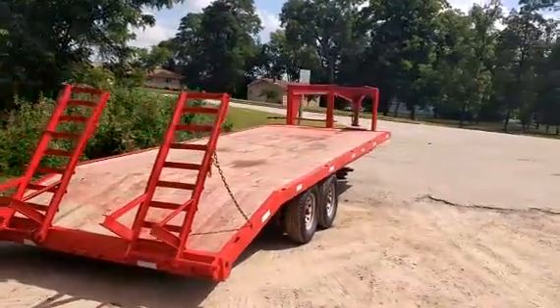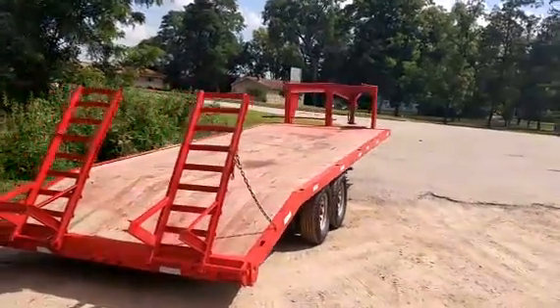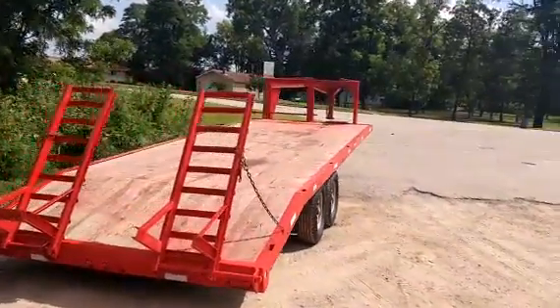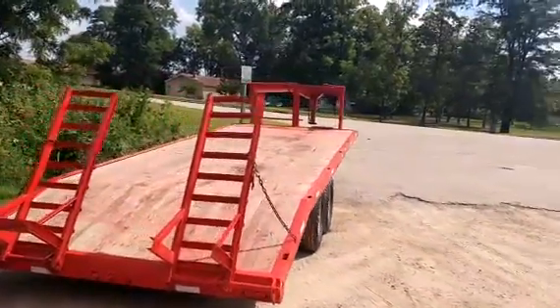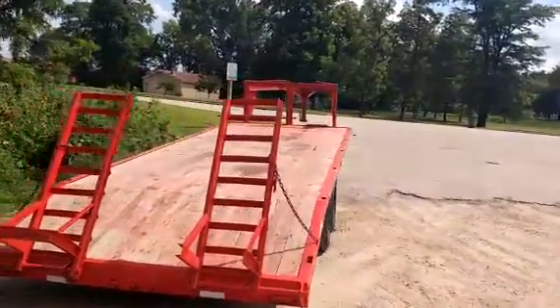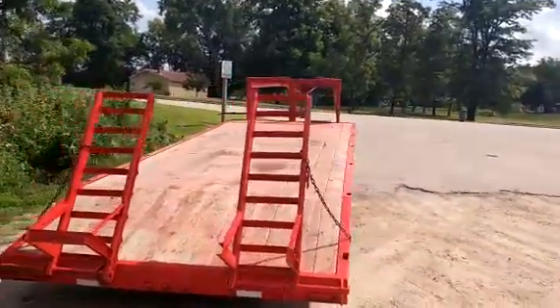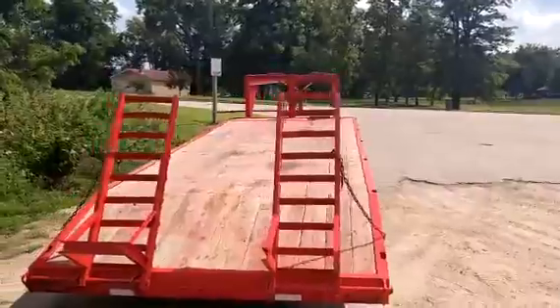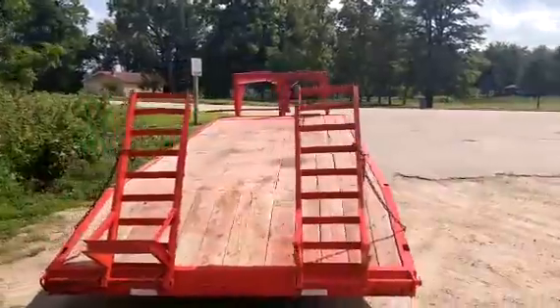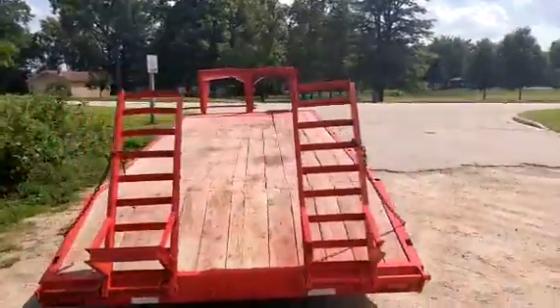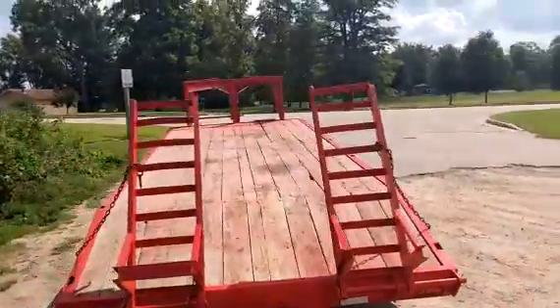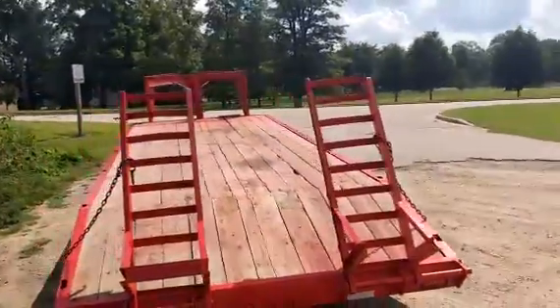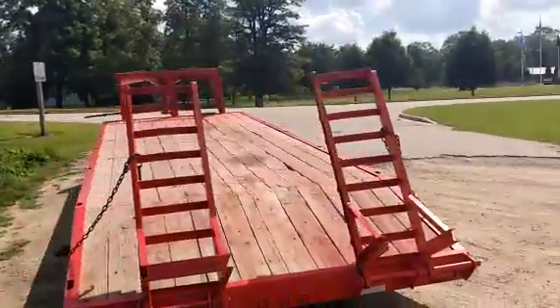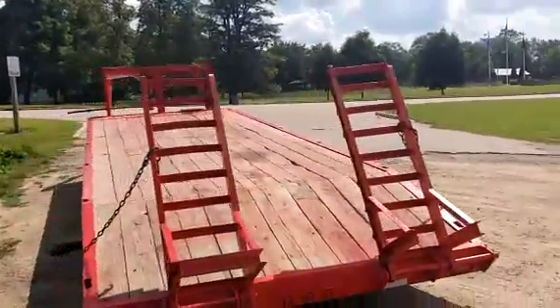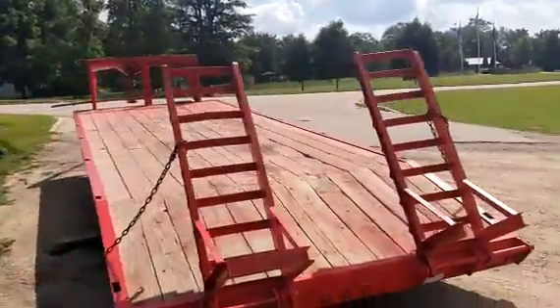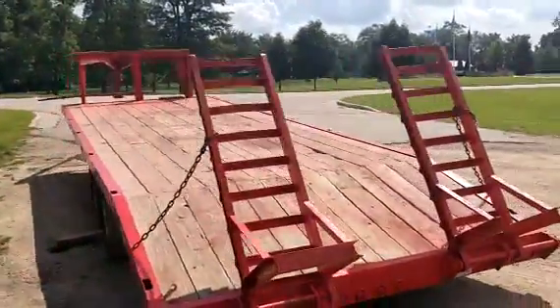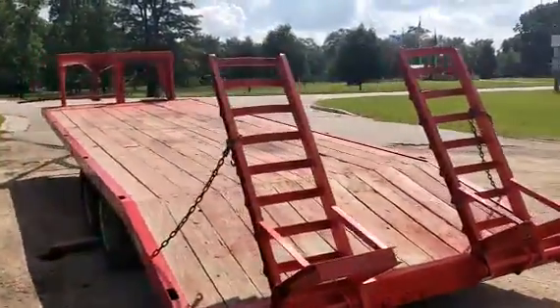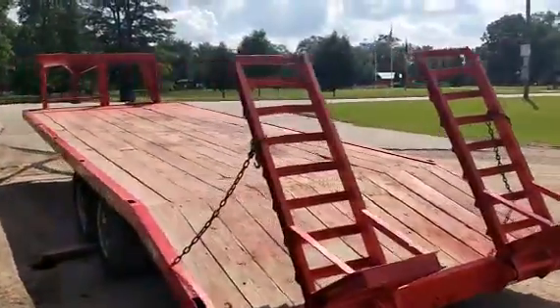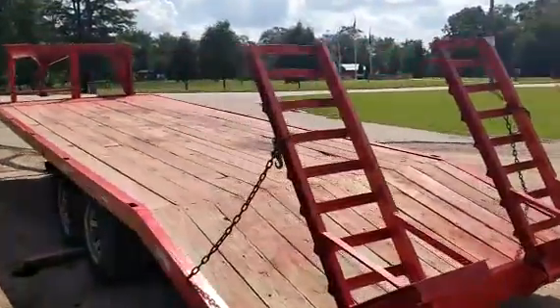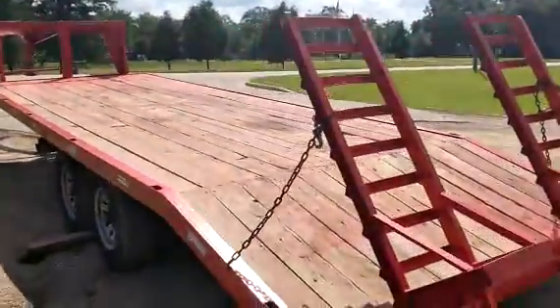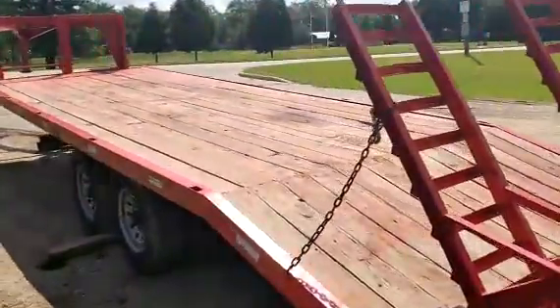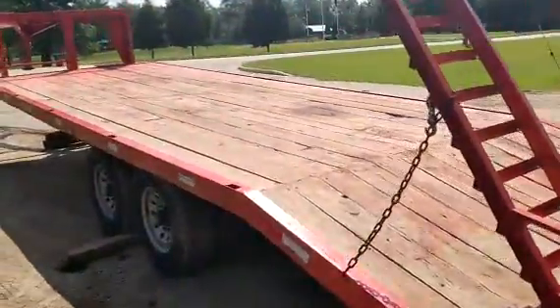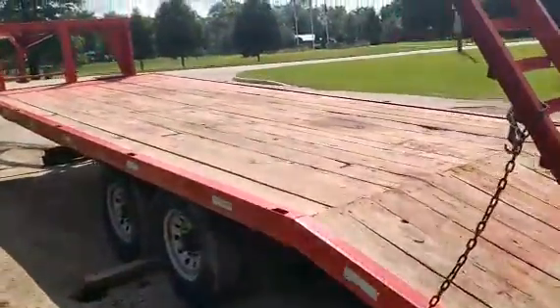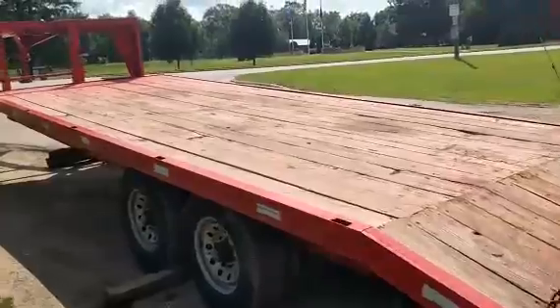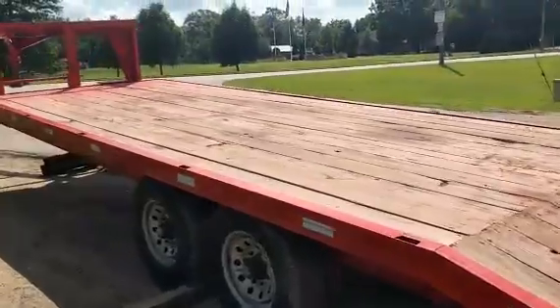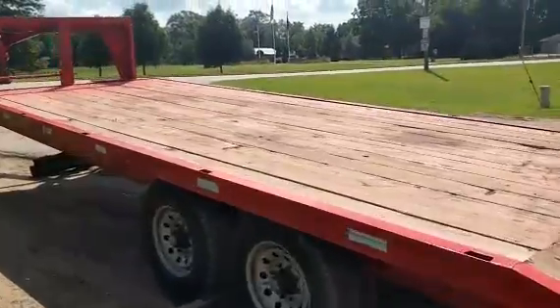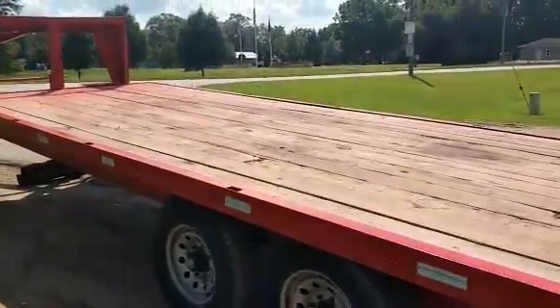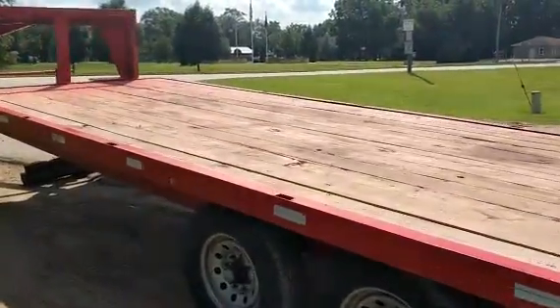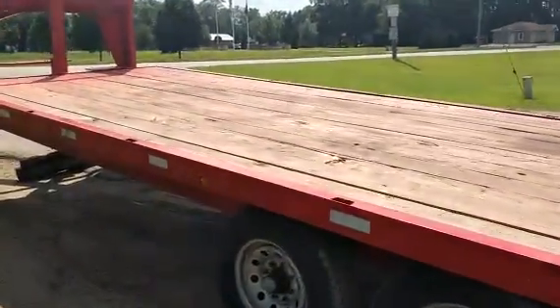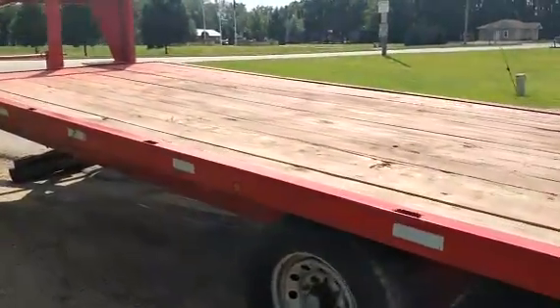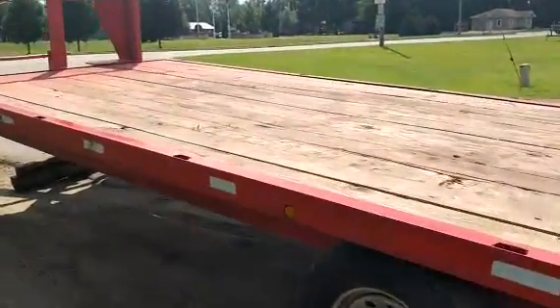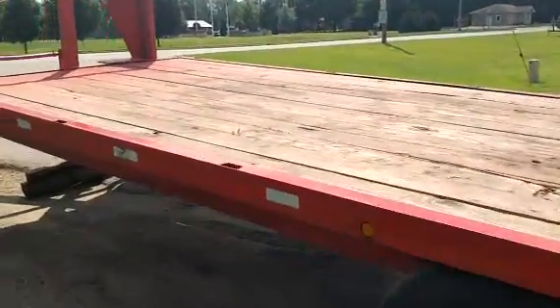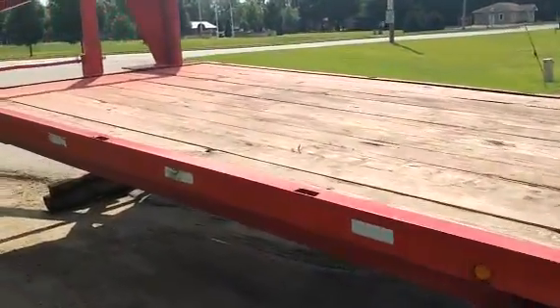Tires are pretty good. Wood deck — not bad, it's not new. Really no rust issues. You can see it's very, very clean. You can see some pictures of the underneath — really no rust issues on it.